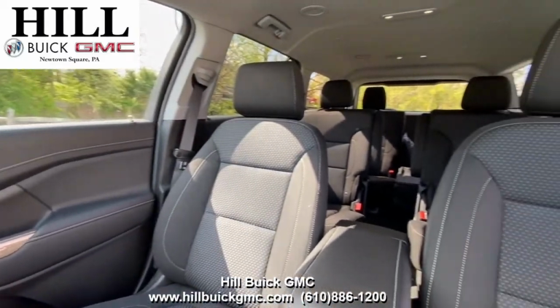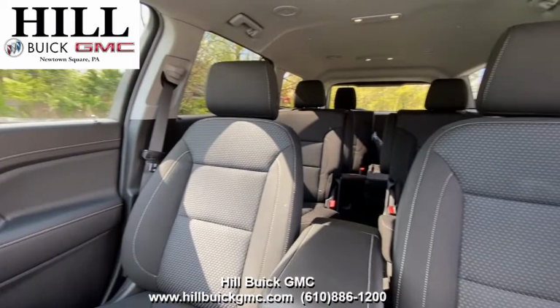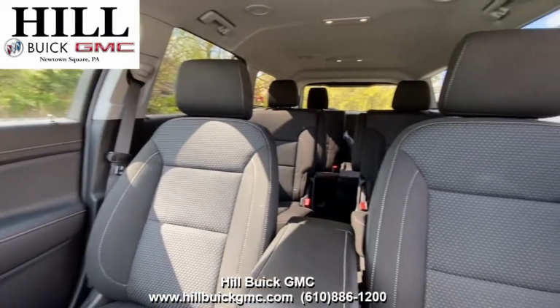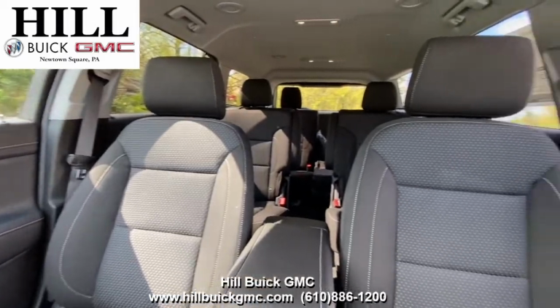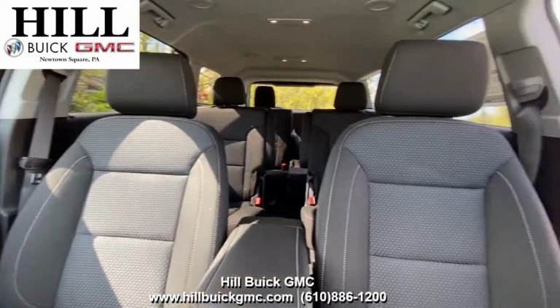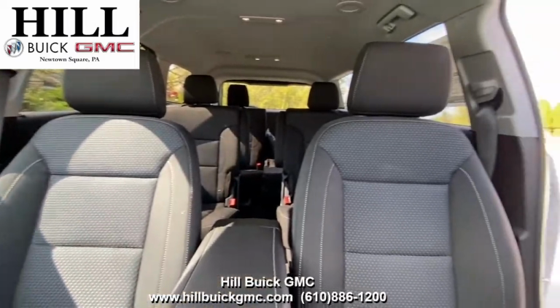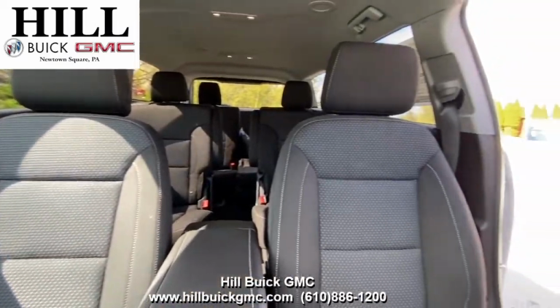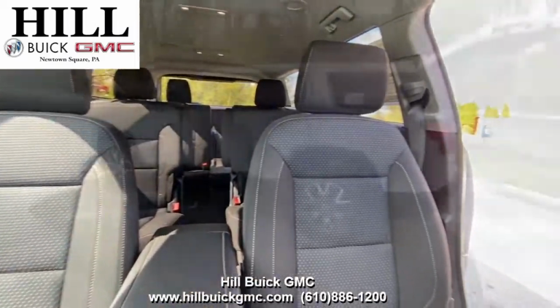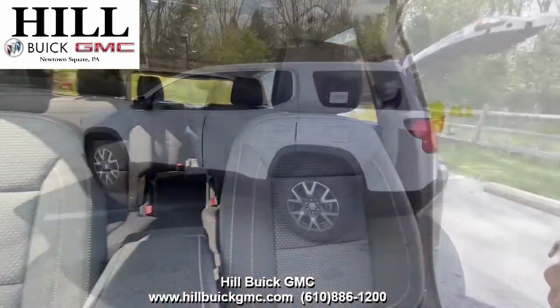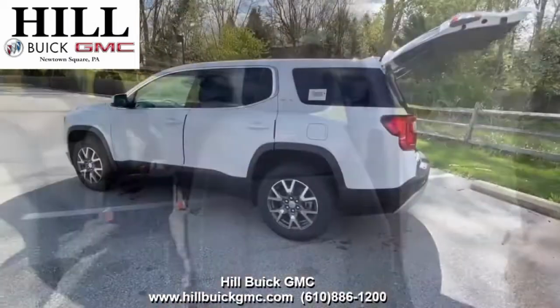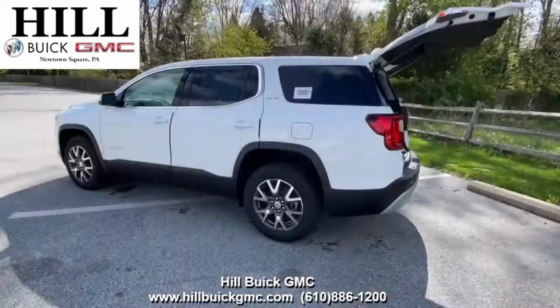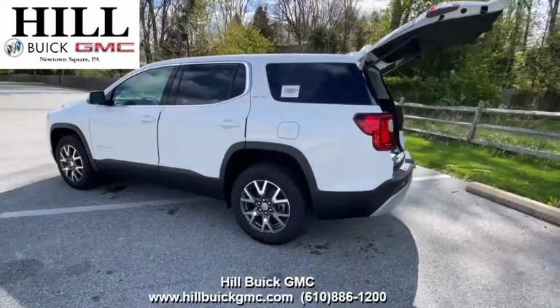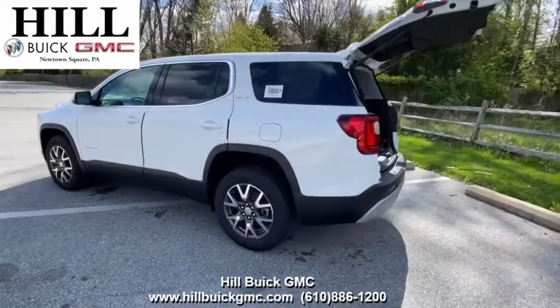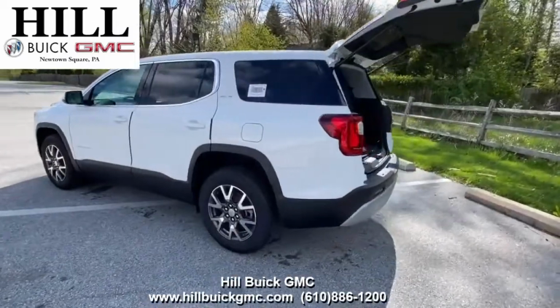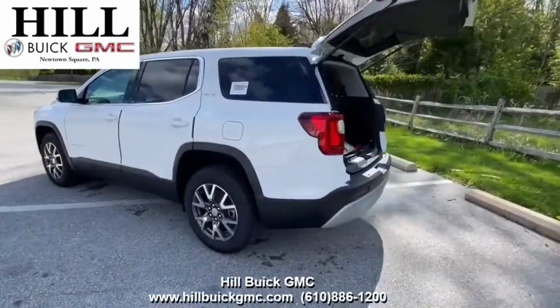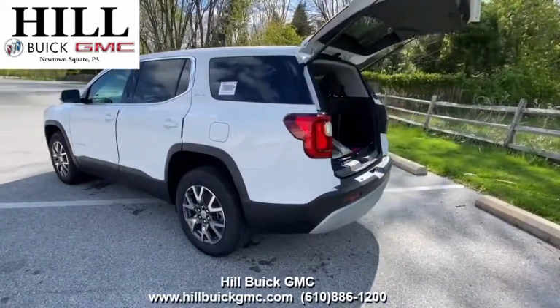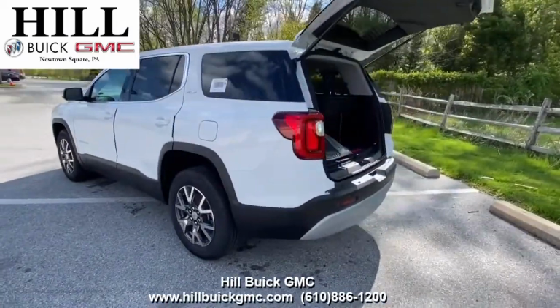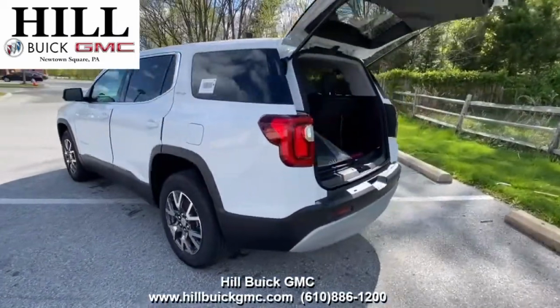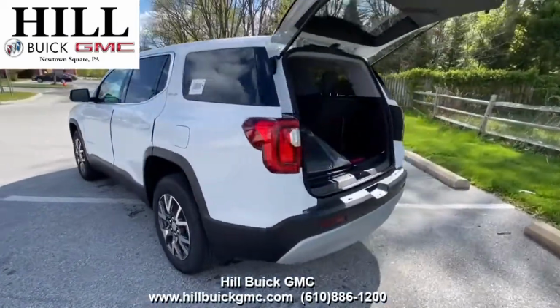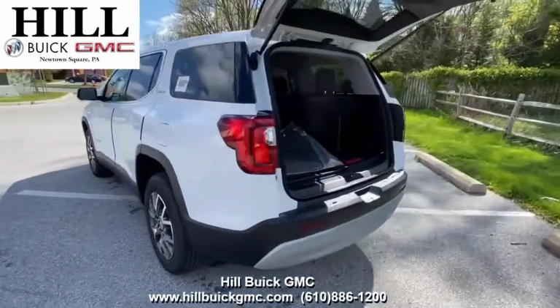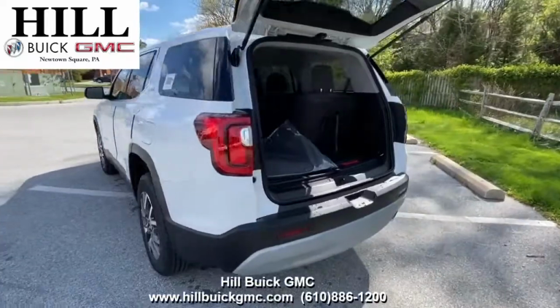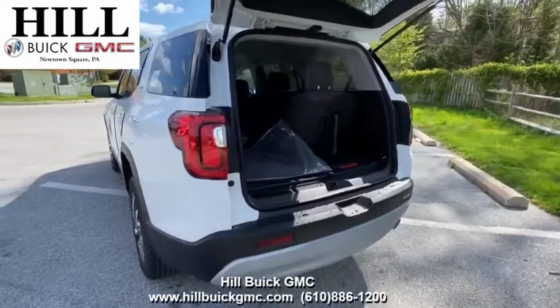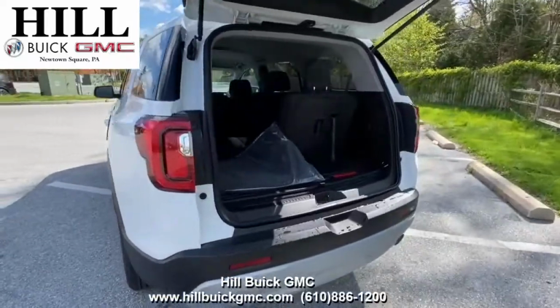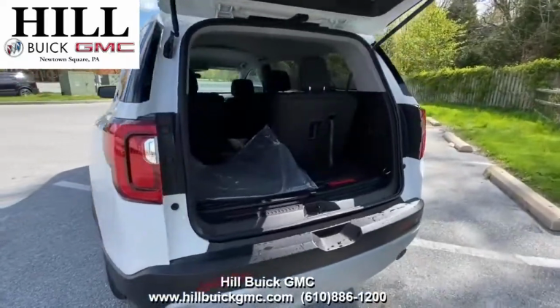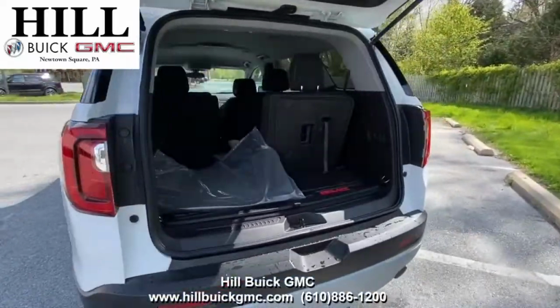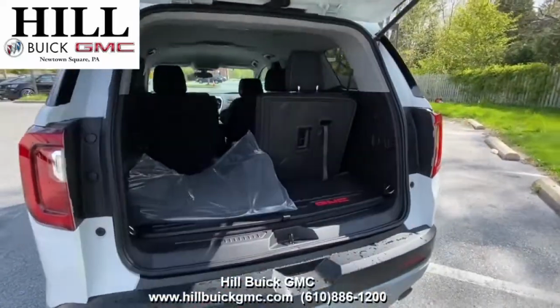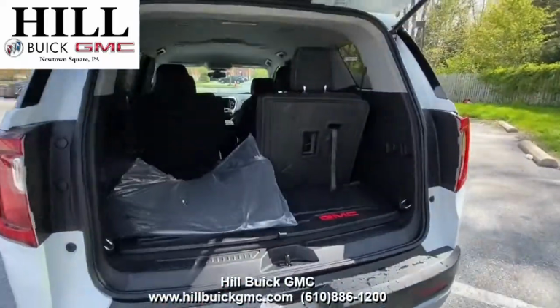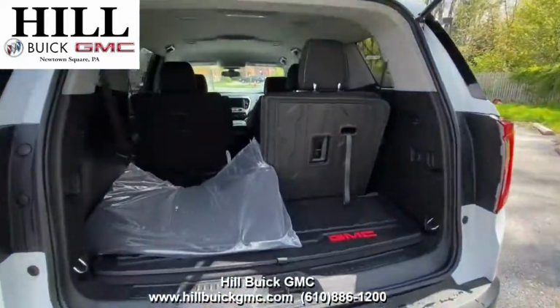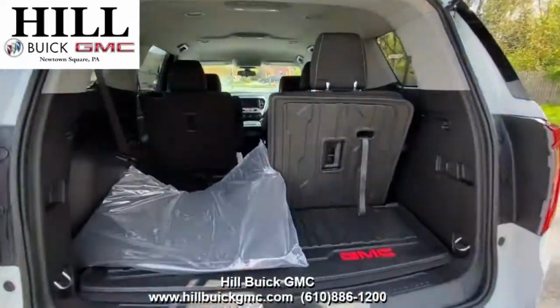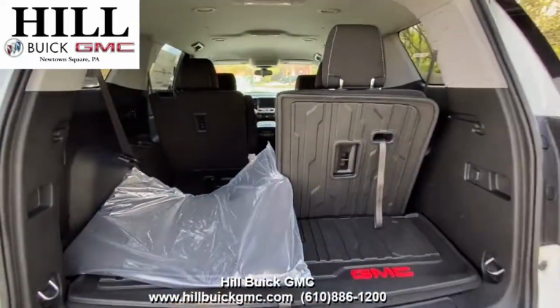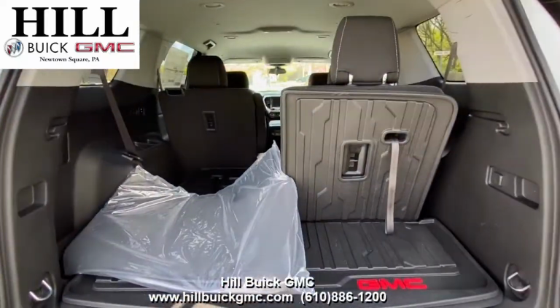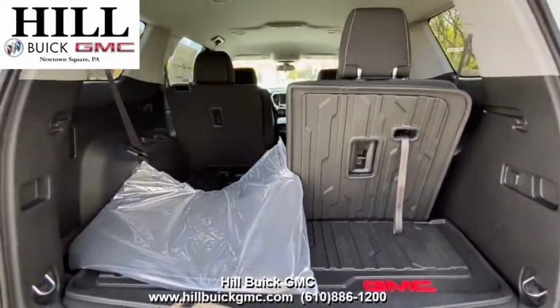Or lease for 36 months, 10,000 miles a year for $279 a month with $2,995 due at signing when you qualify for Buick and GMC lease loyalty.